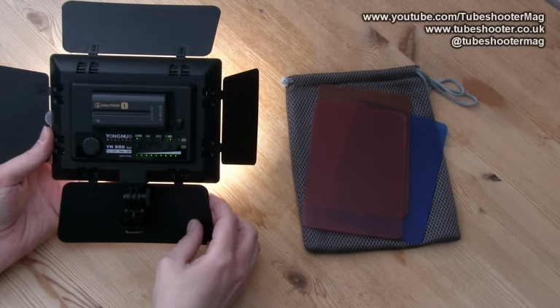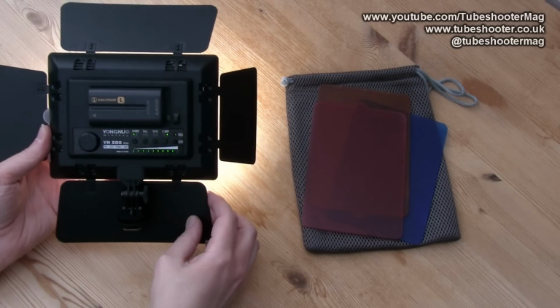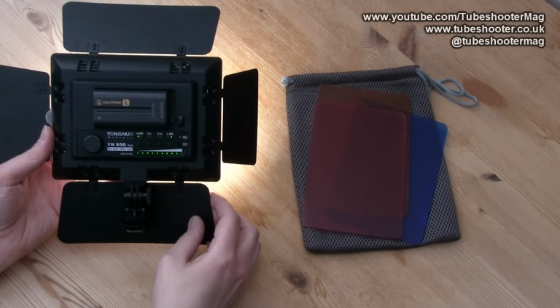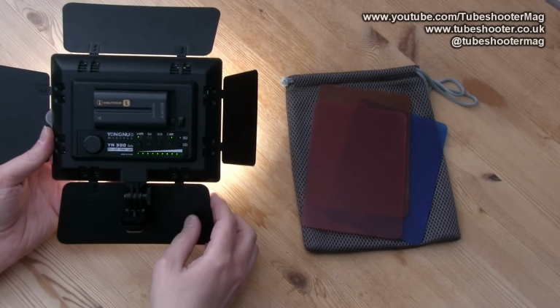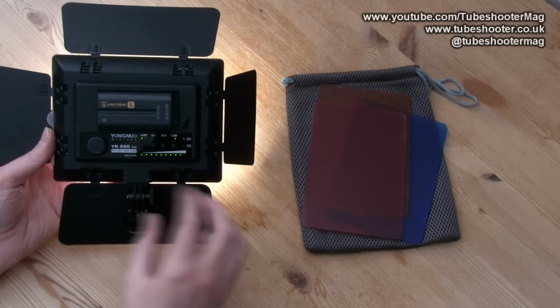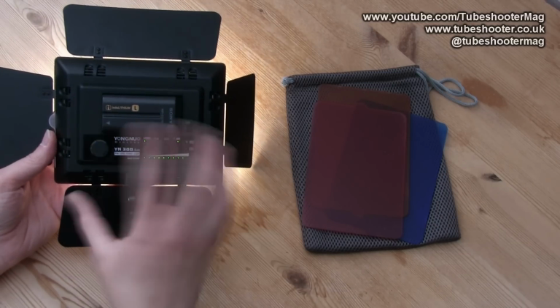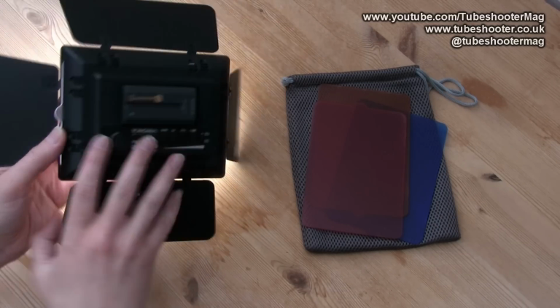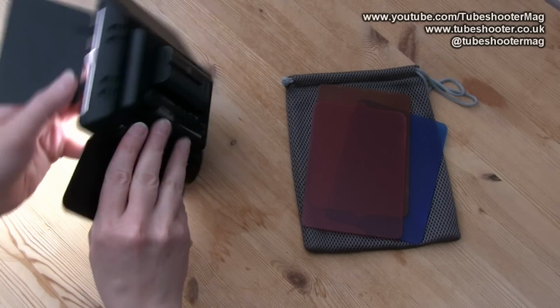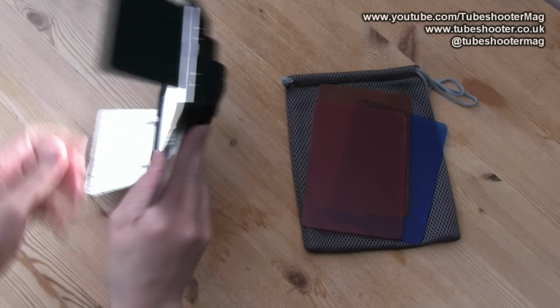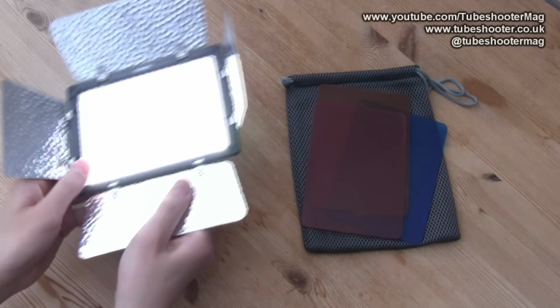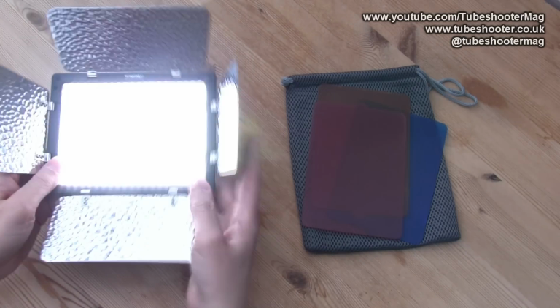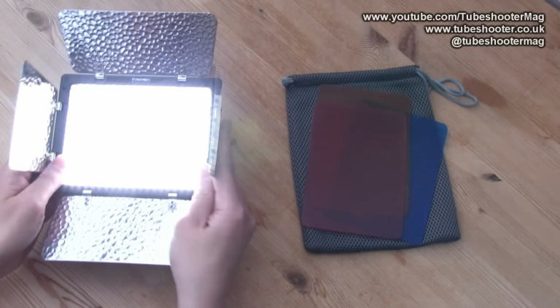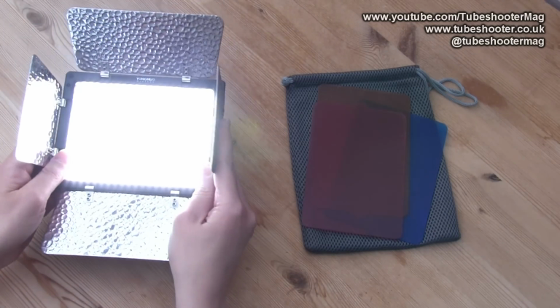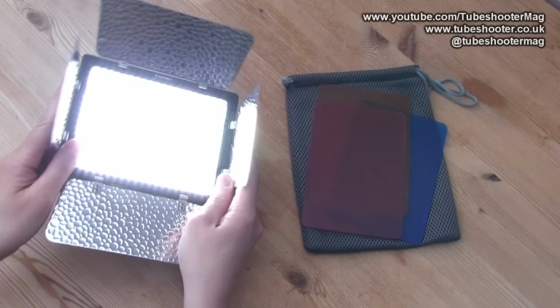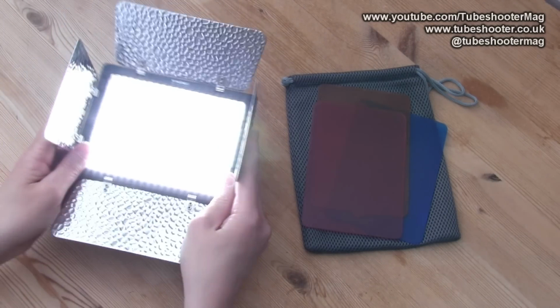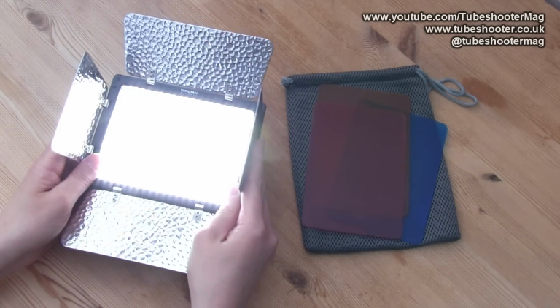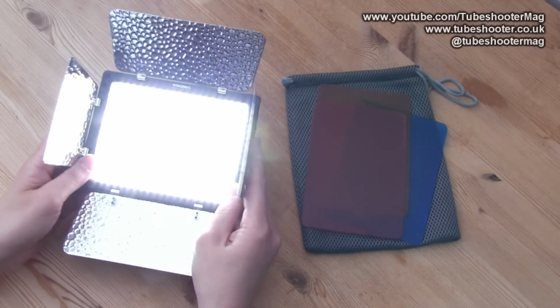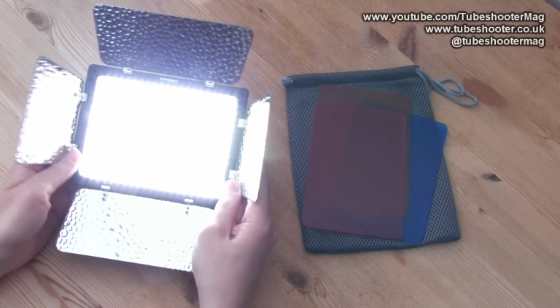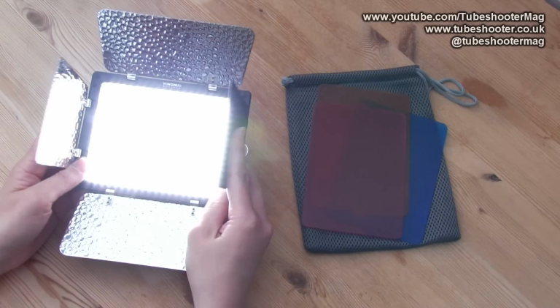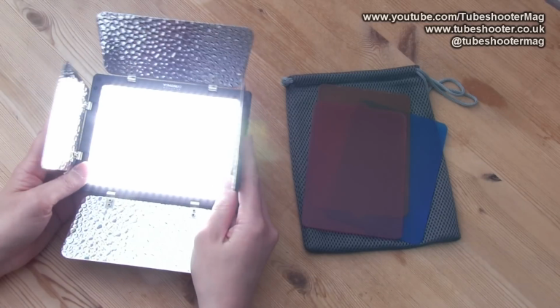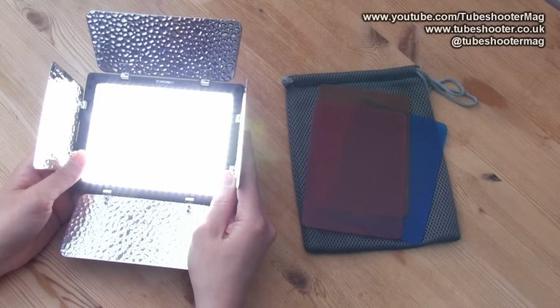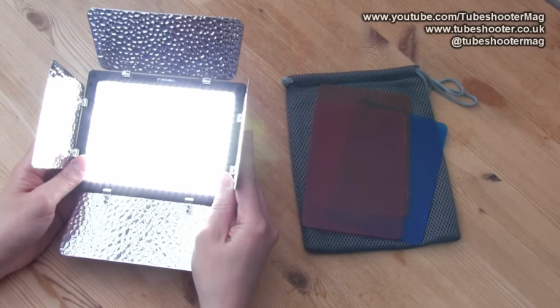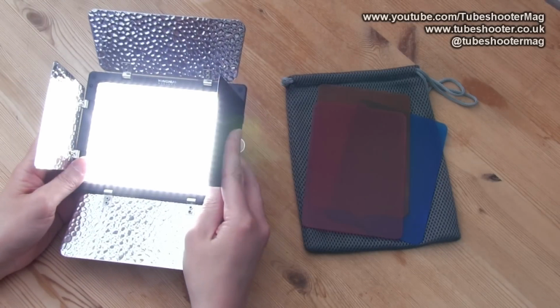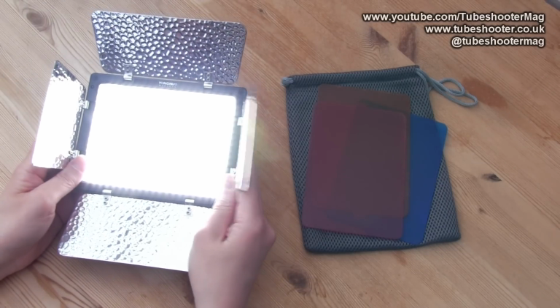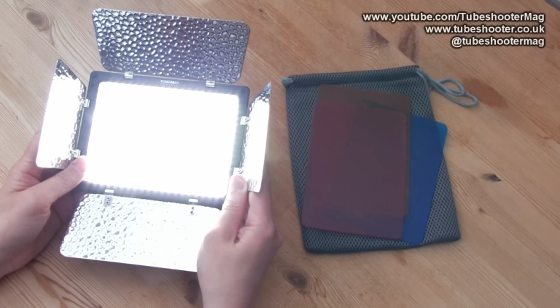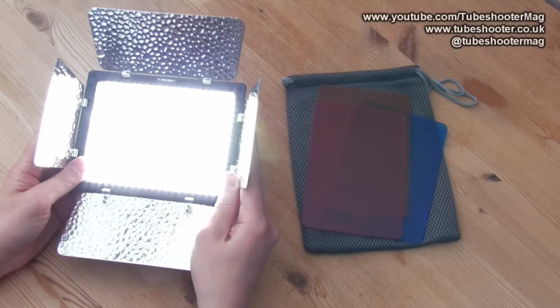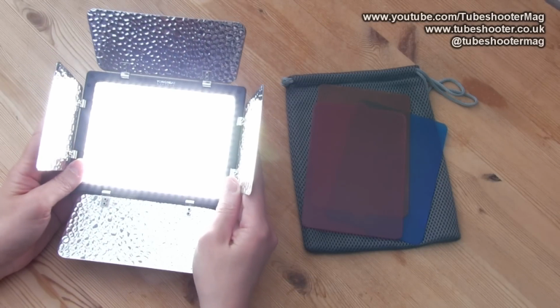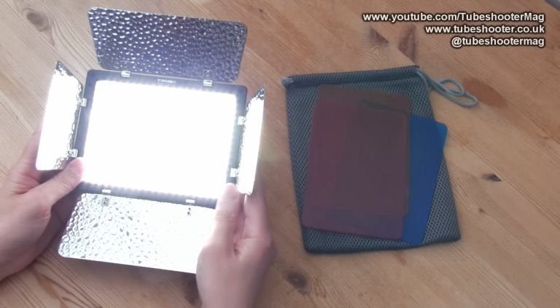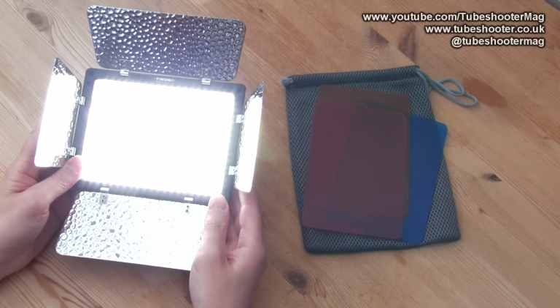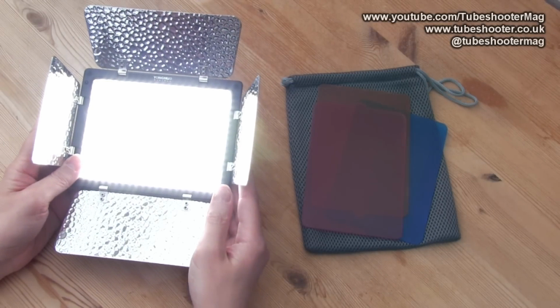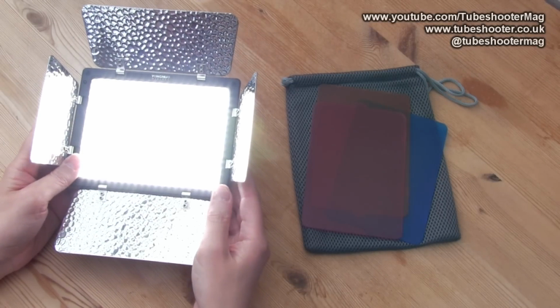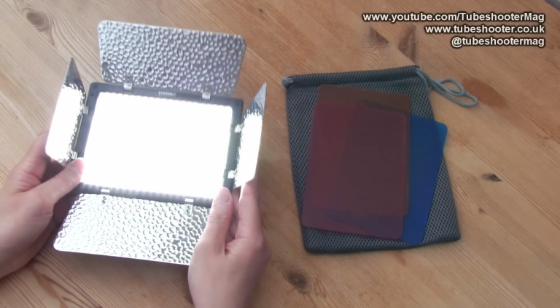That's about it for the physical overview — you can't really see what the light is like just by me holding it here. So I will now take it upstairs to the edit suite, point it at myself, and you can see what it's like in action.